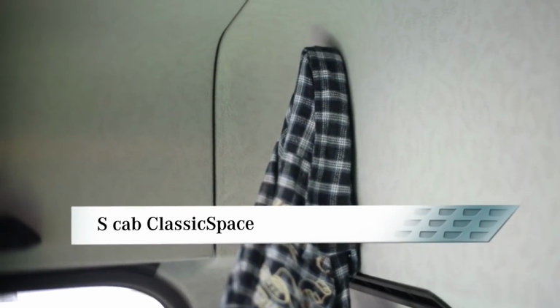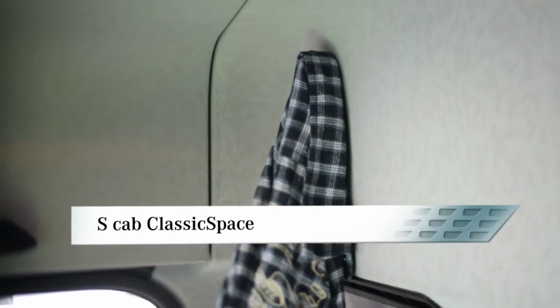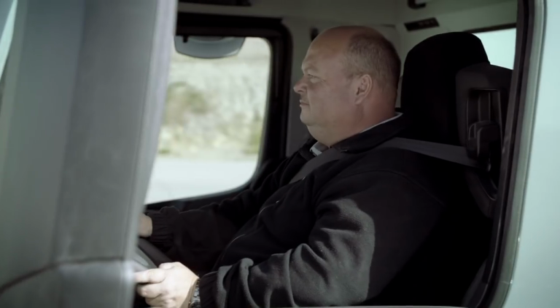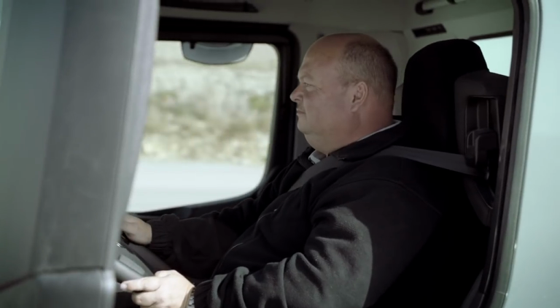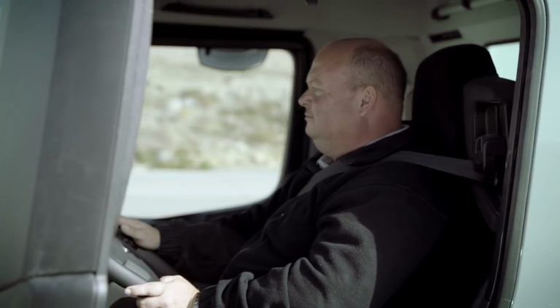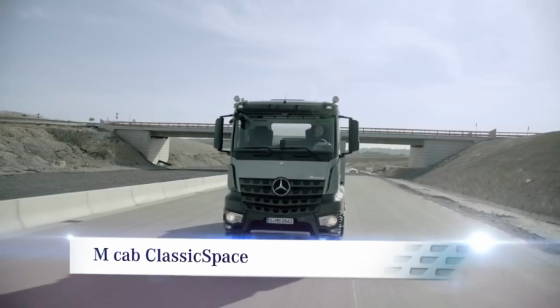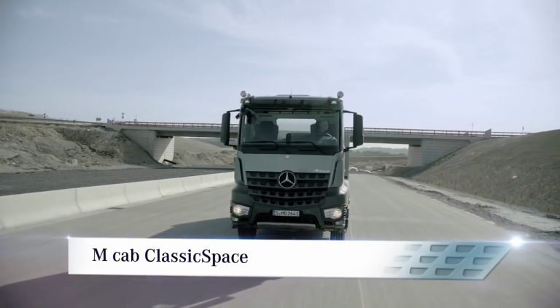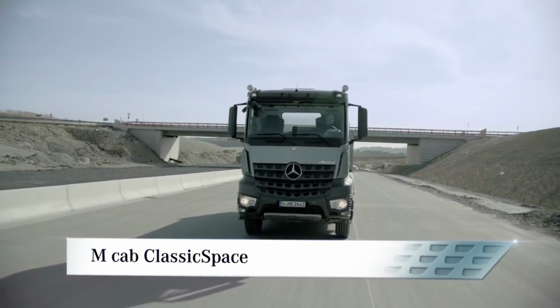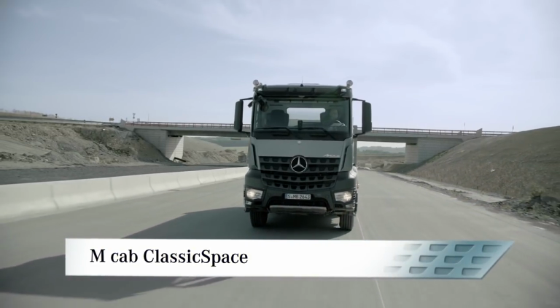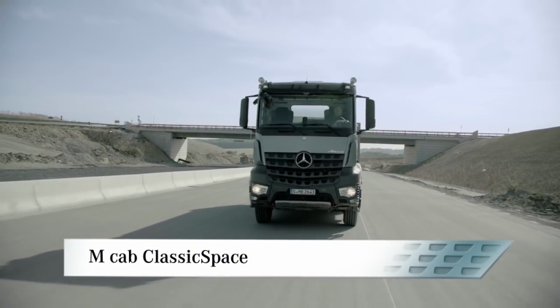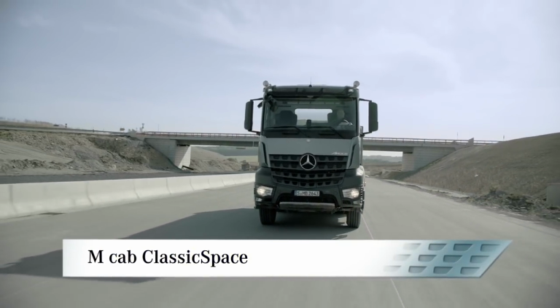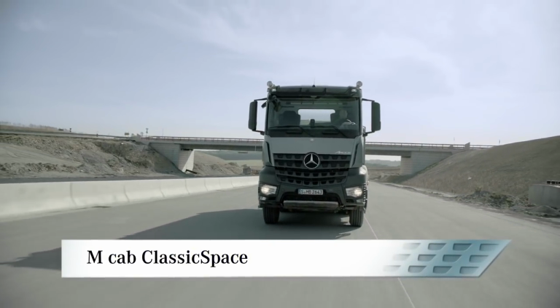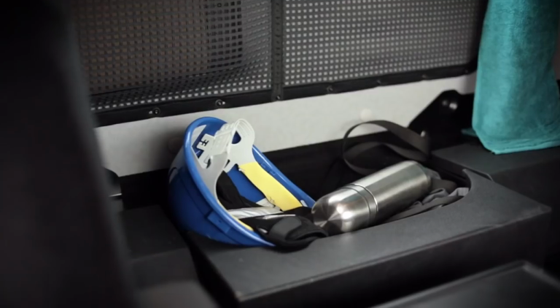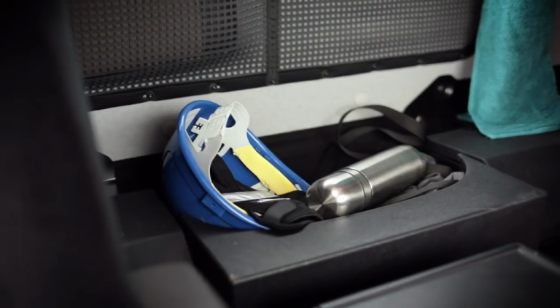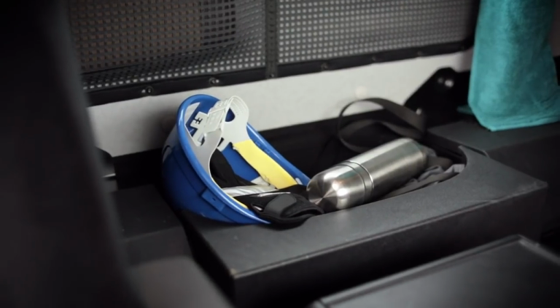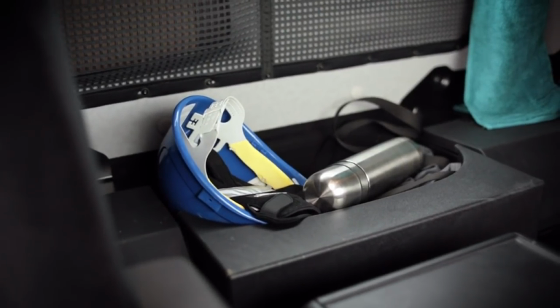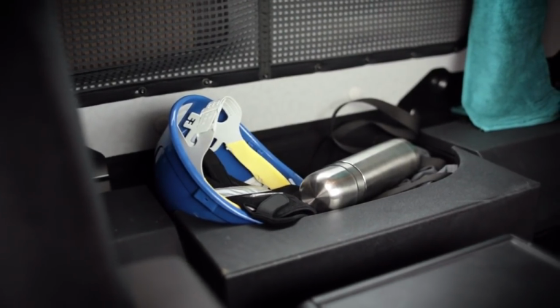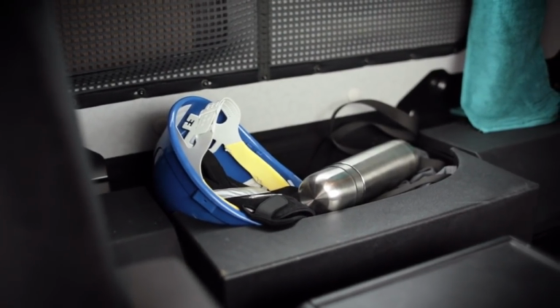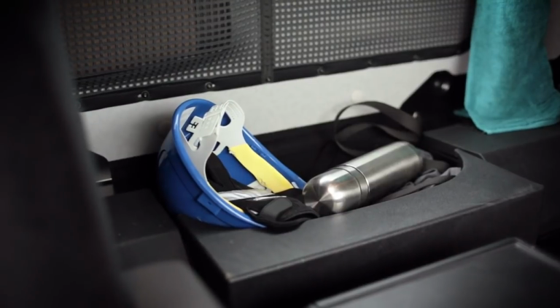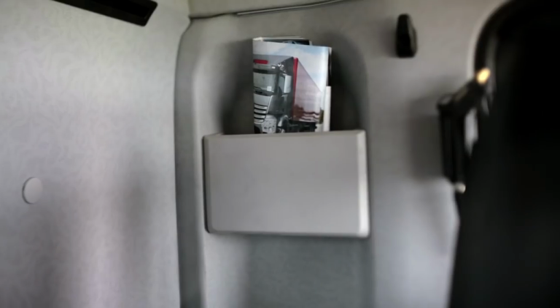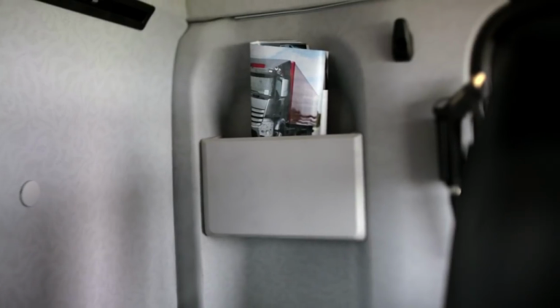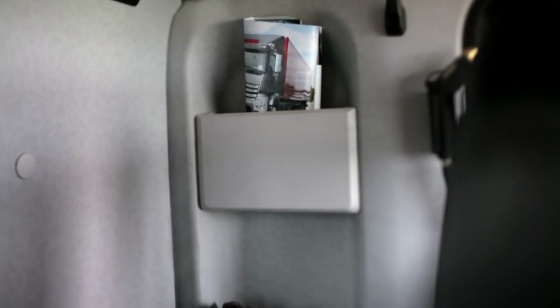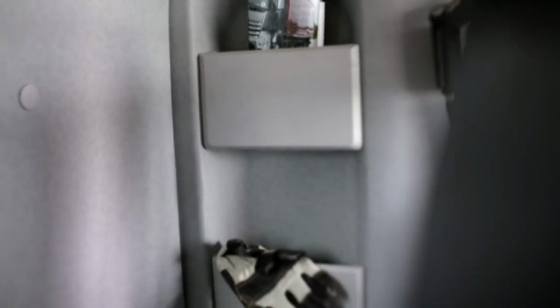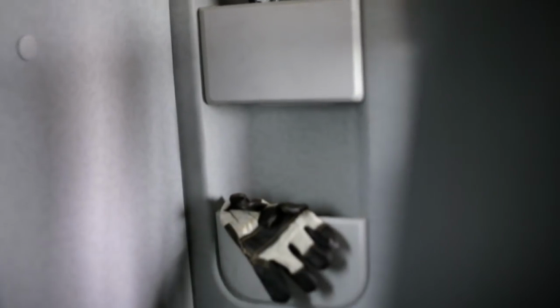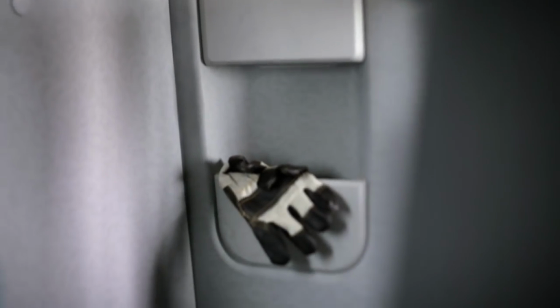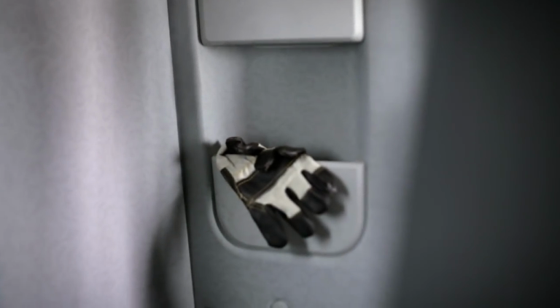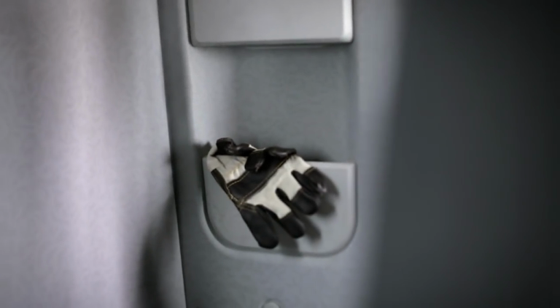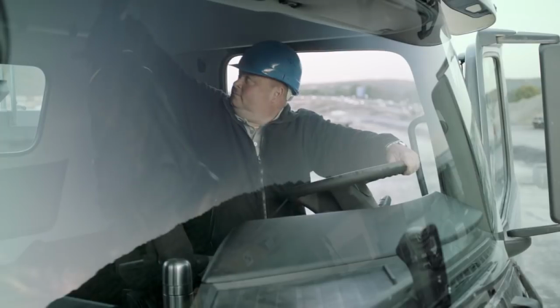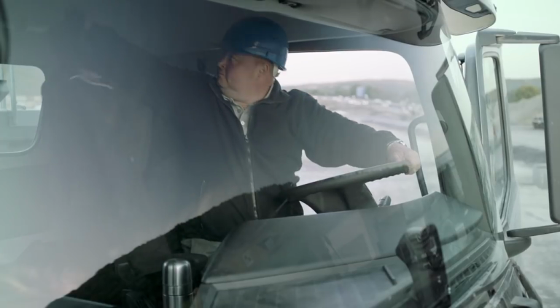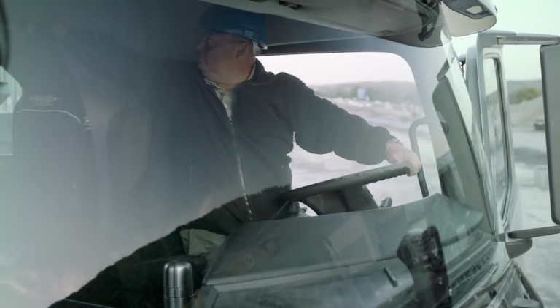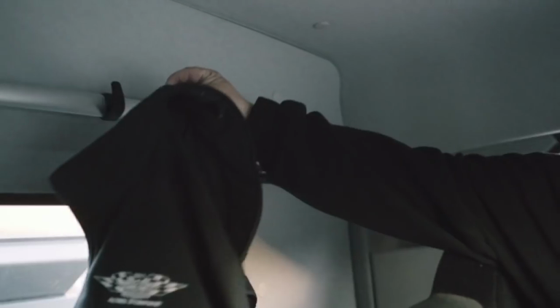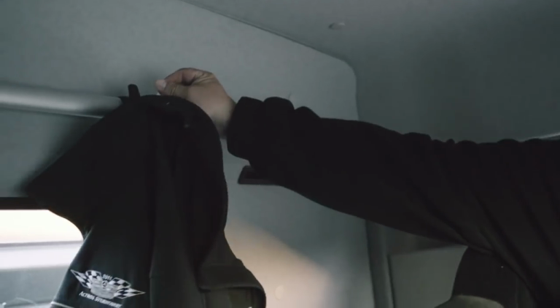The M-Cab Classic Space provides even more stowage space, for example stowage boxes behind the seats and stowage compartments in the side walls. A large clothes rail offers a dedicated space for jackets and raincoats.